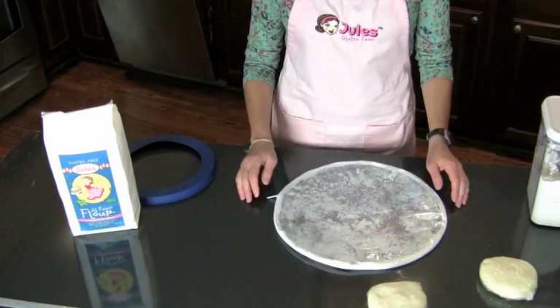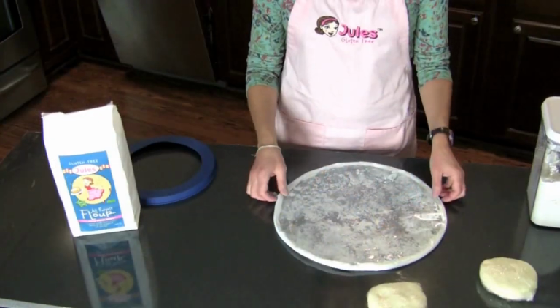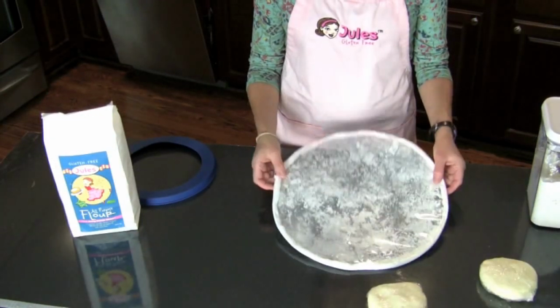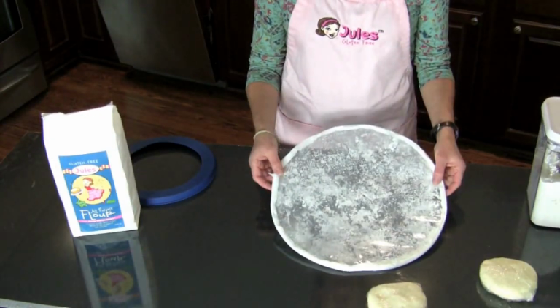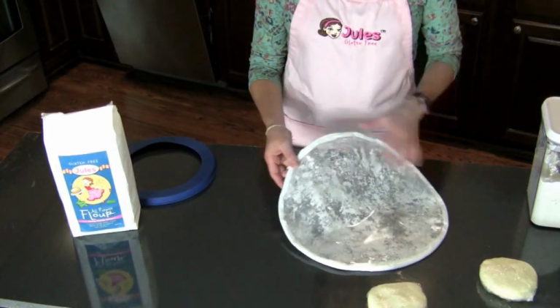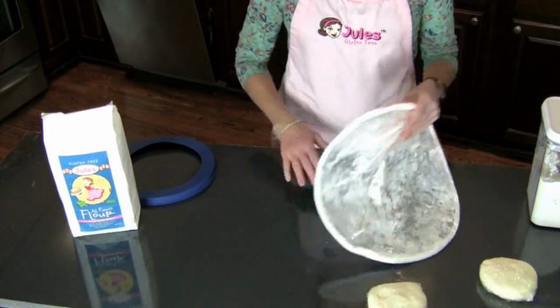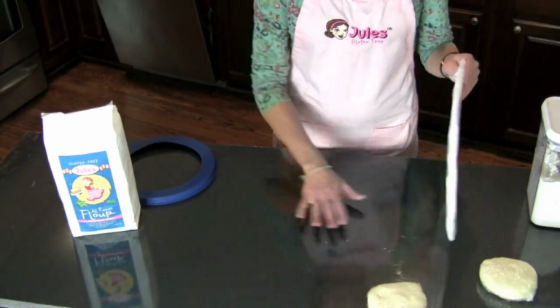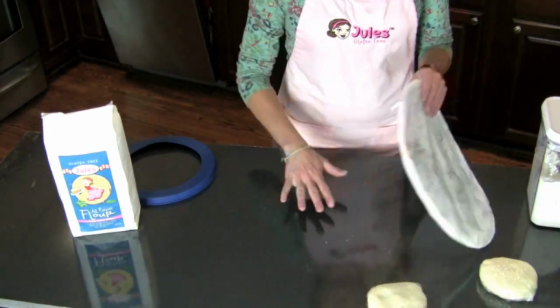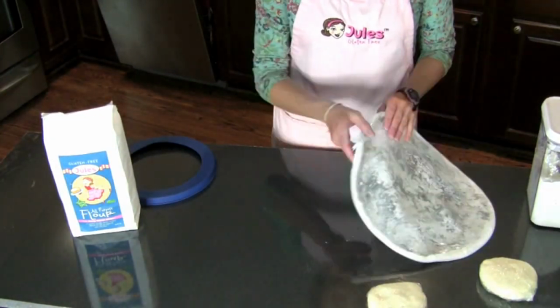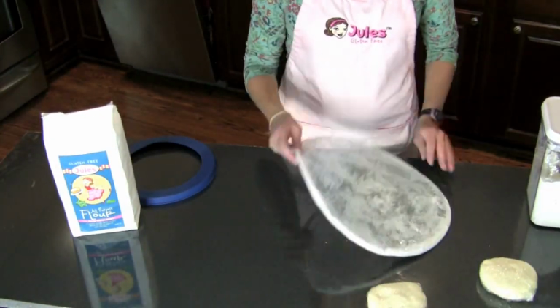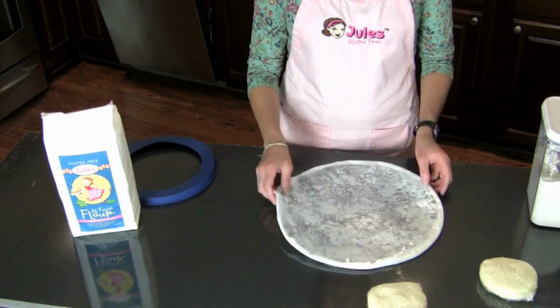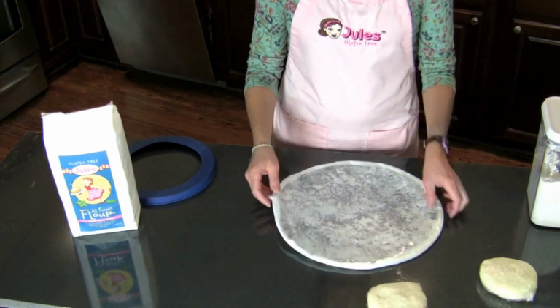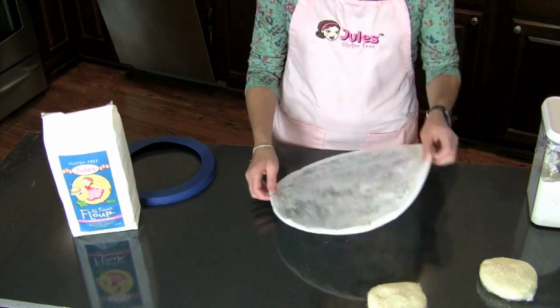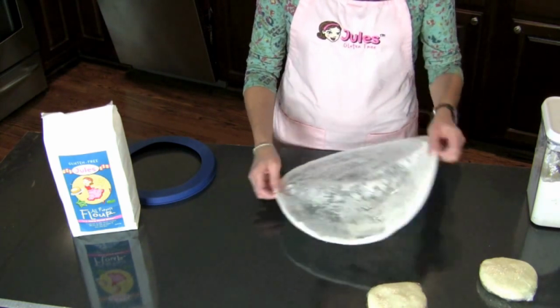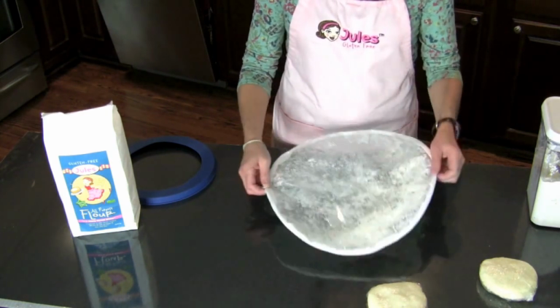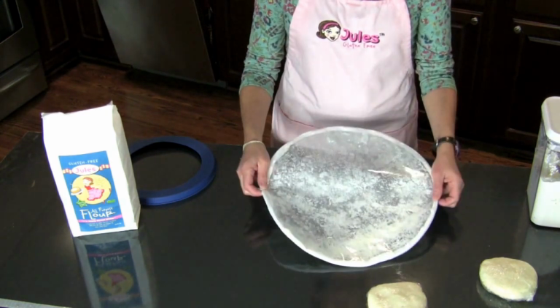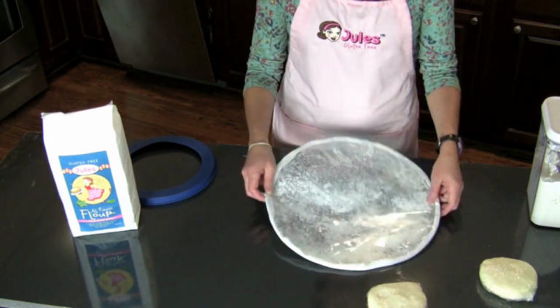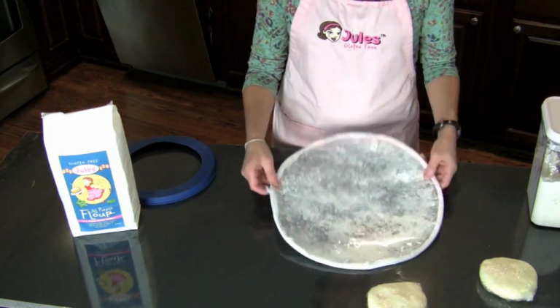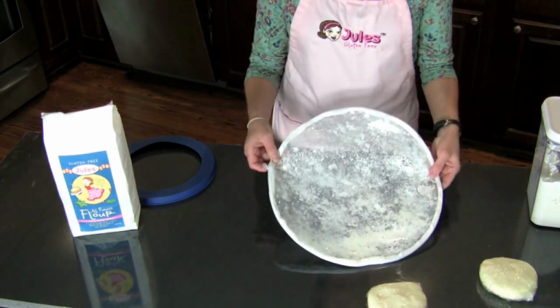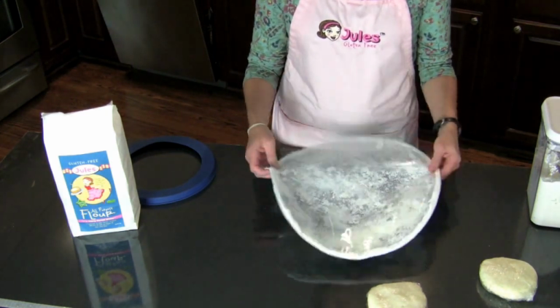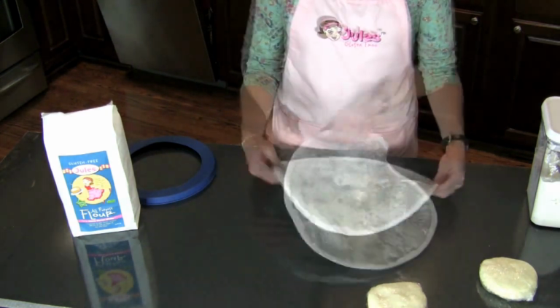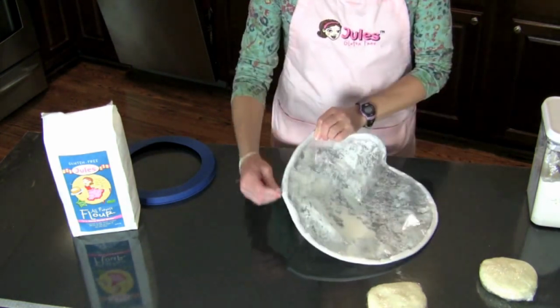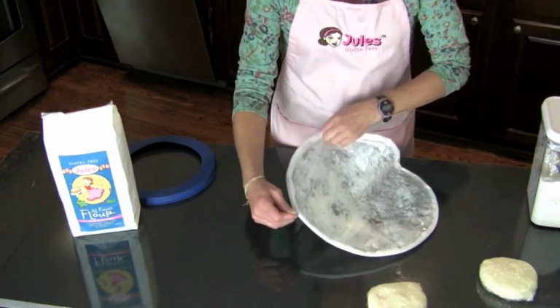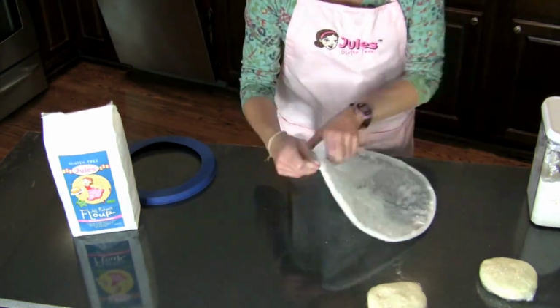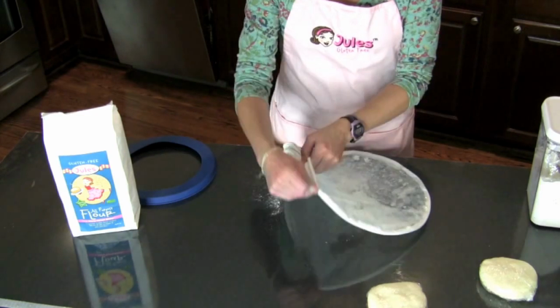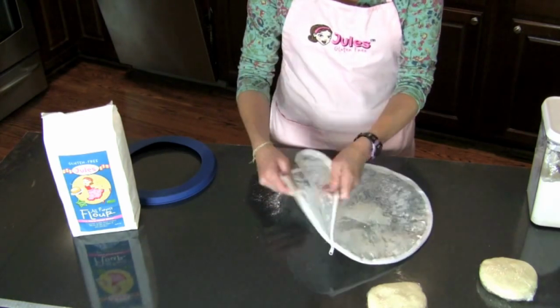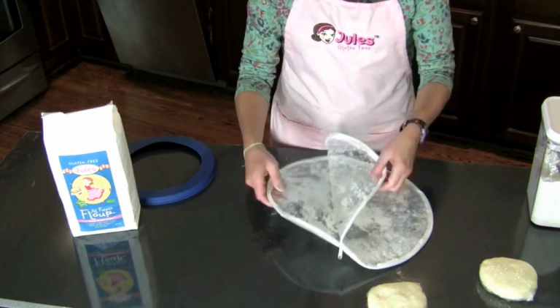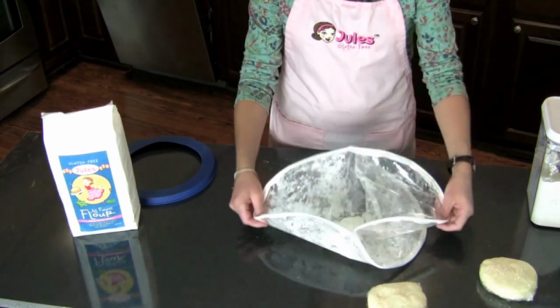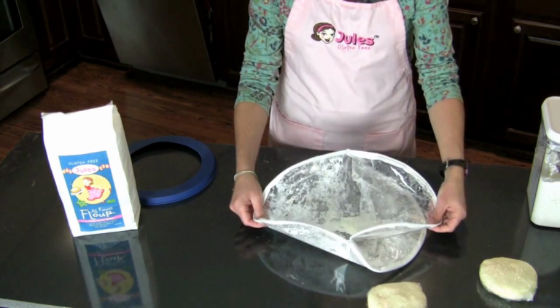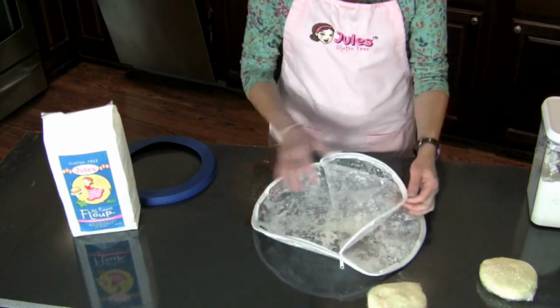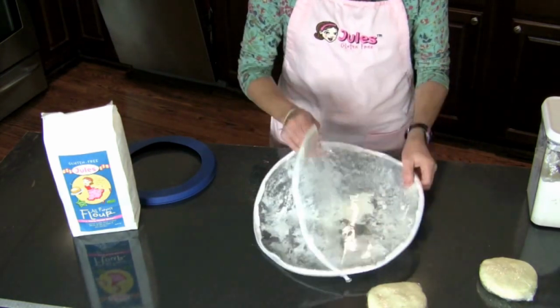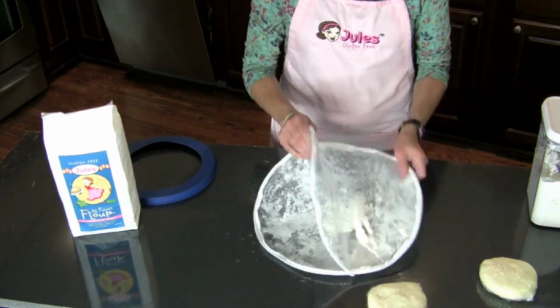The first thing you do with the pie bag is wet your surface a little bit so it will stick. The next thing you do is put a little bit of the Jules Gluten Free all-purpose flour inside. Shake it up a little bit so you've got a nice surface with flour.